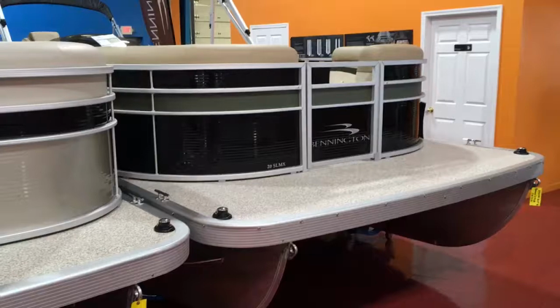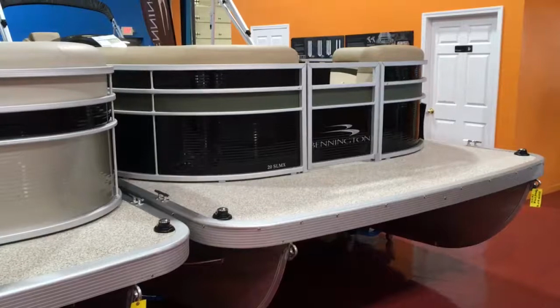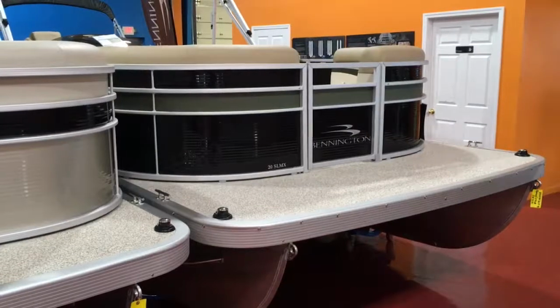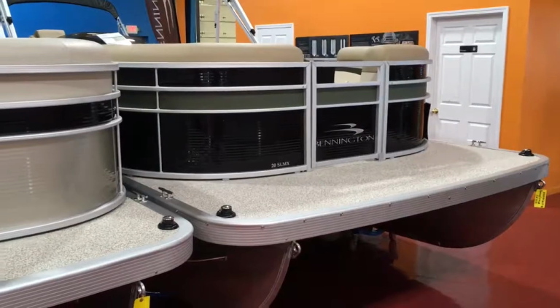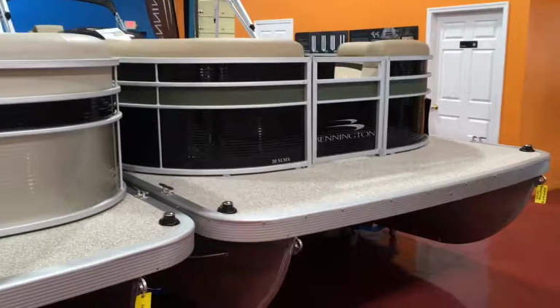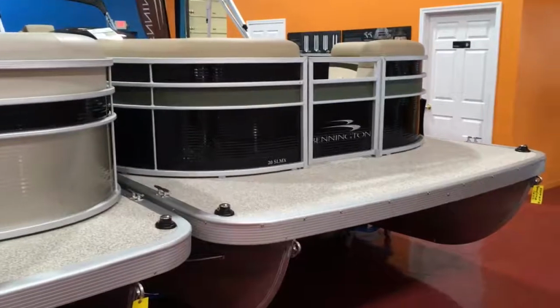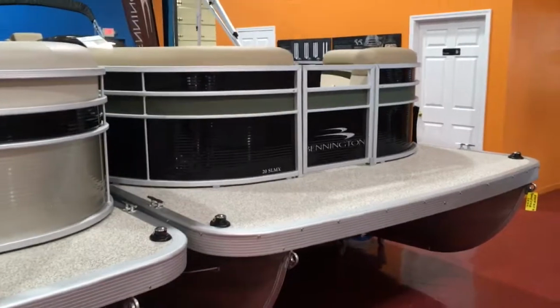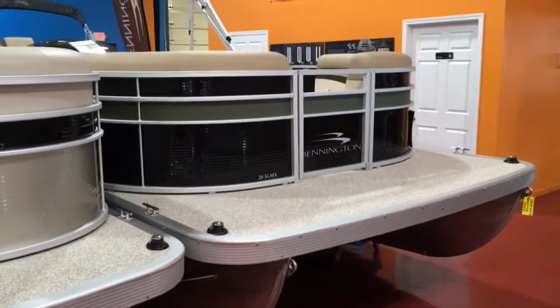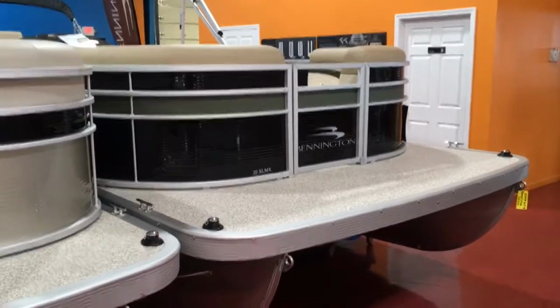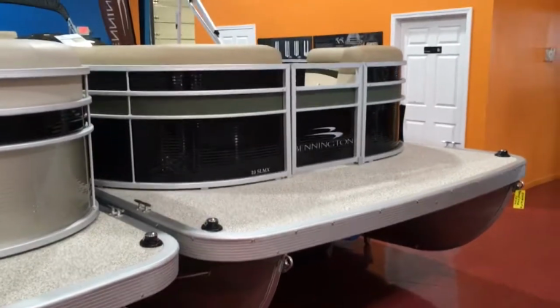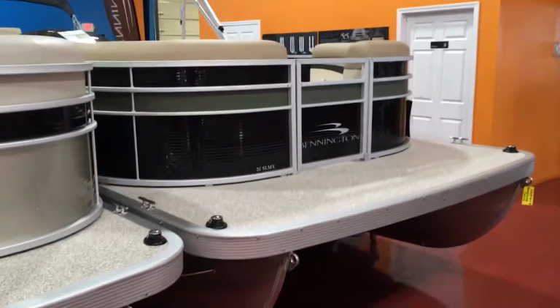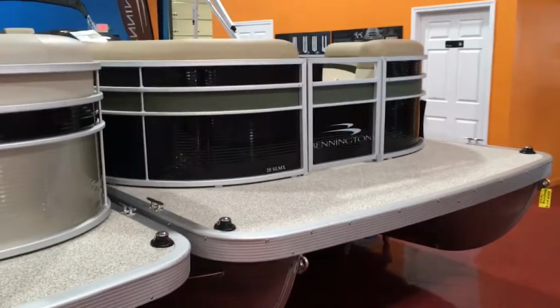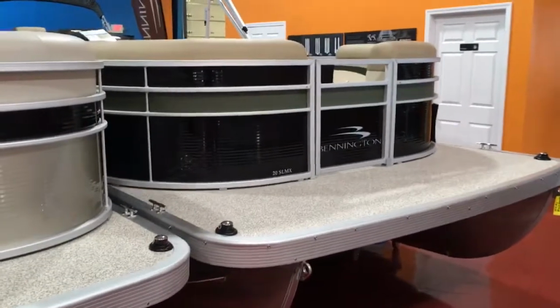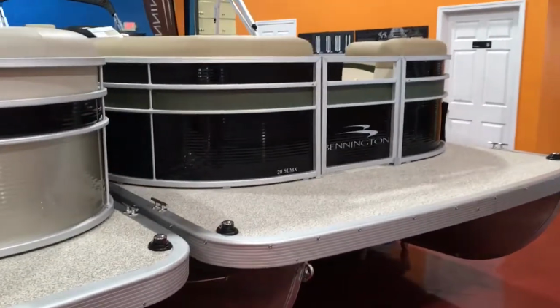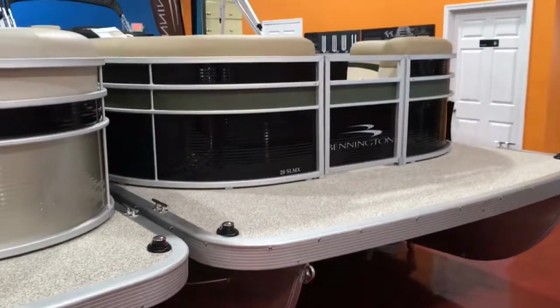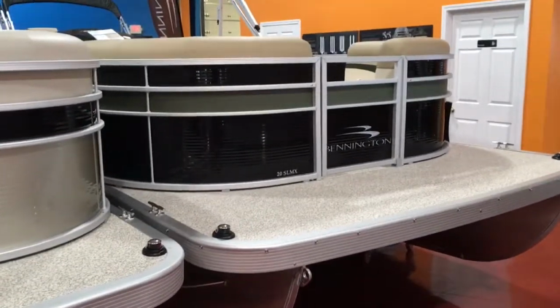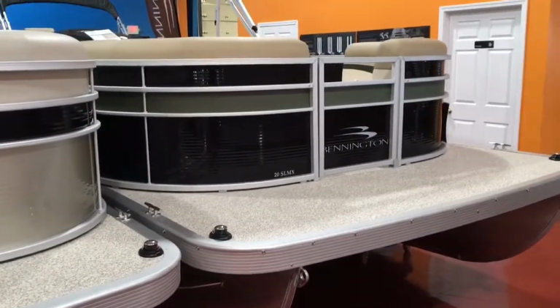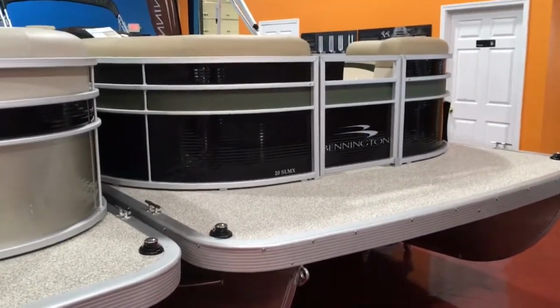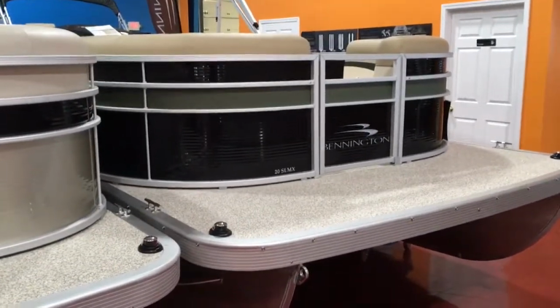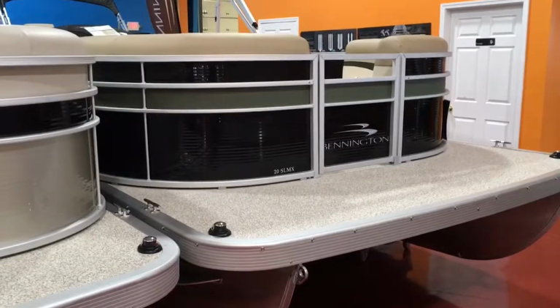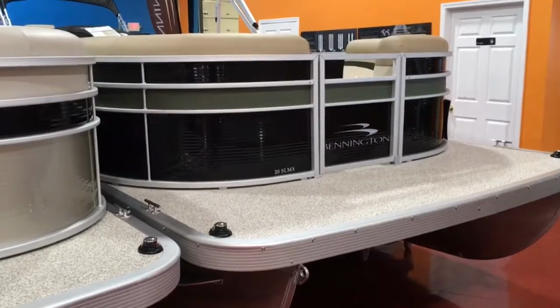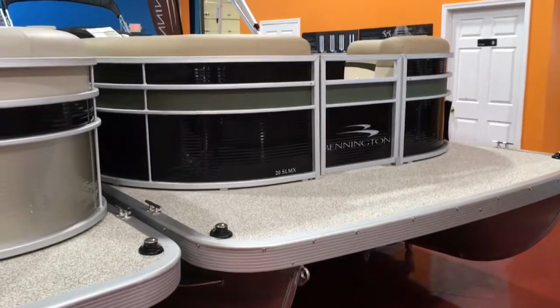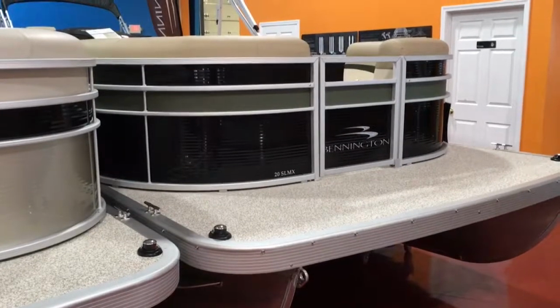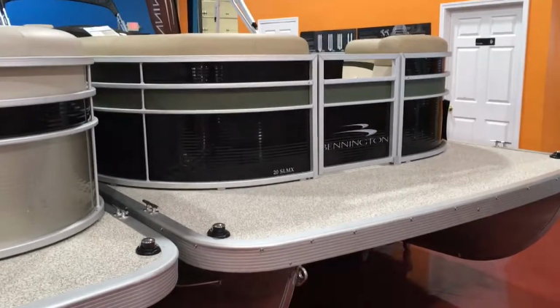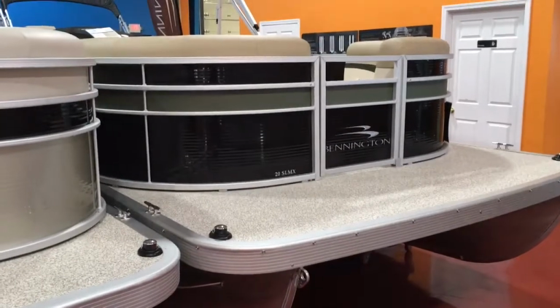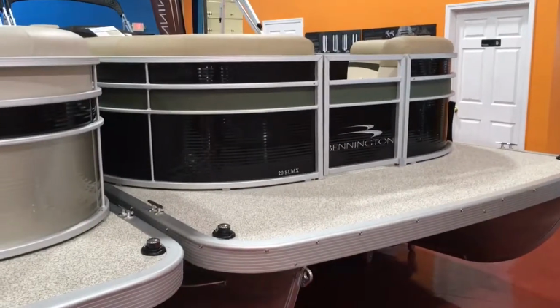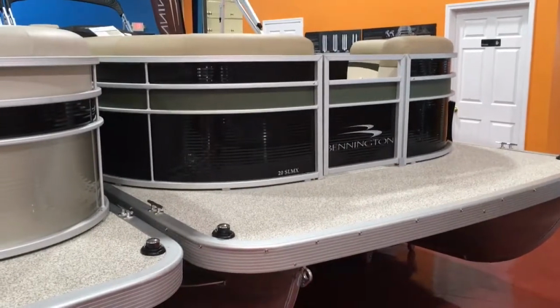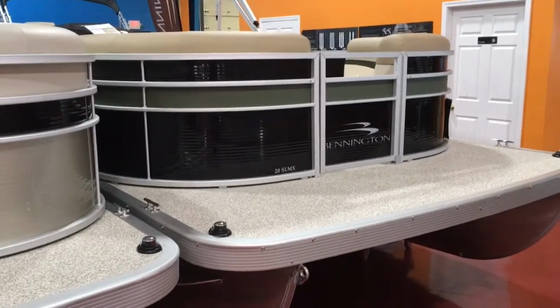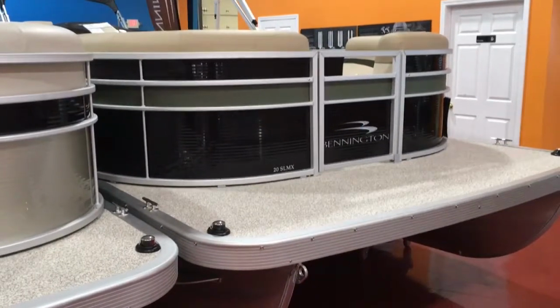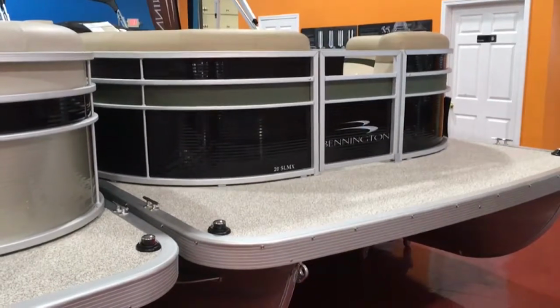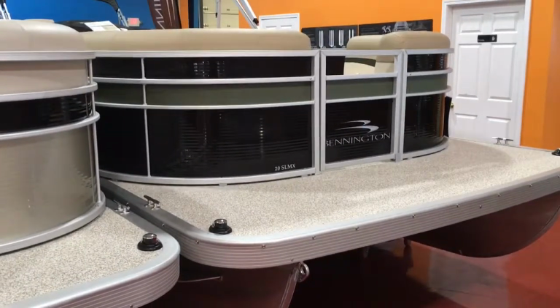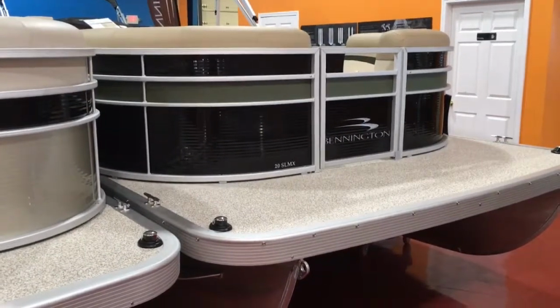Hi guys, Full Performance here again. I'm going to do a little walk-around video to show you this 2018 Bennington 20 SLMX.